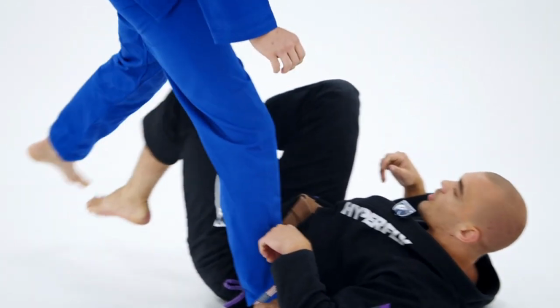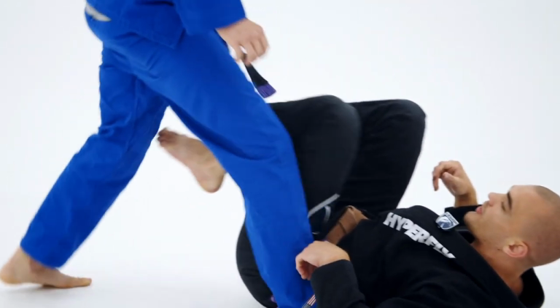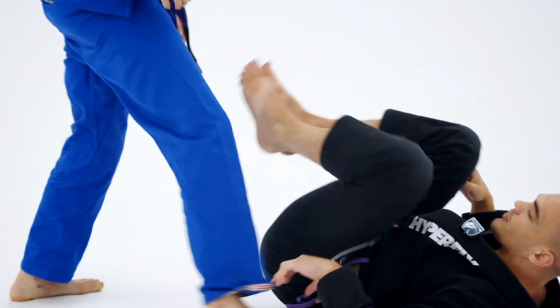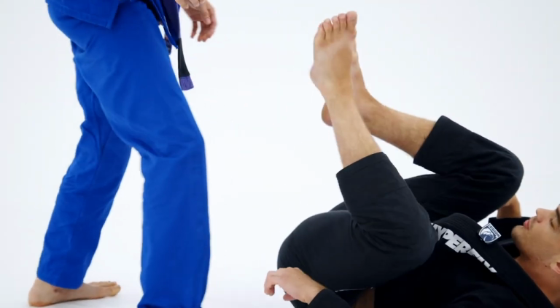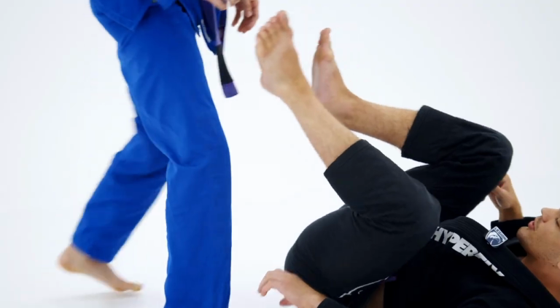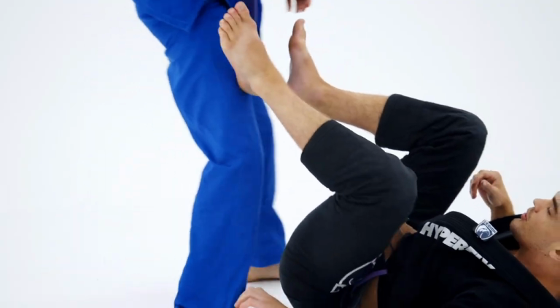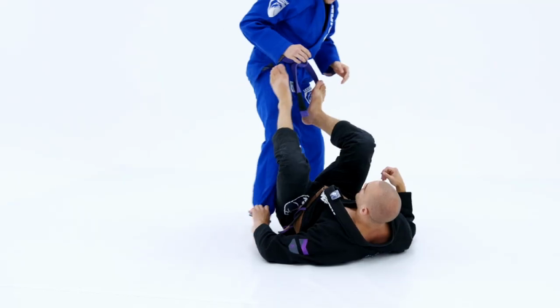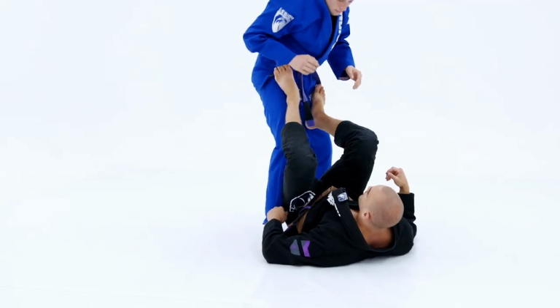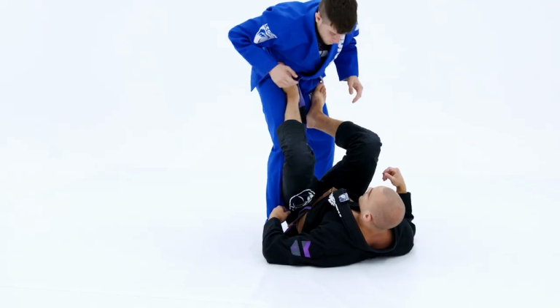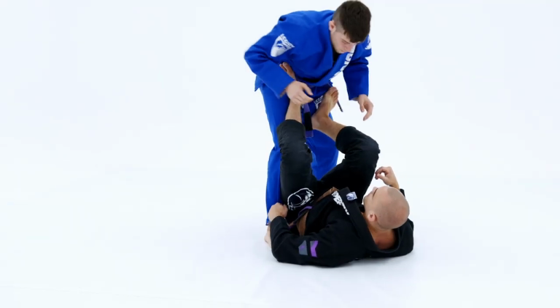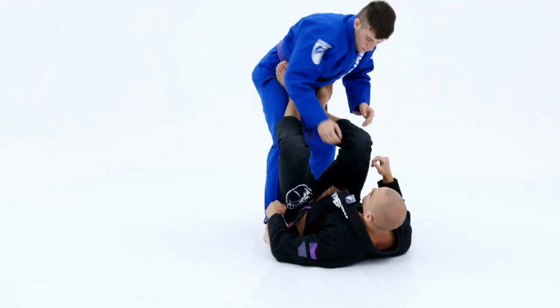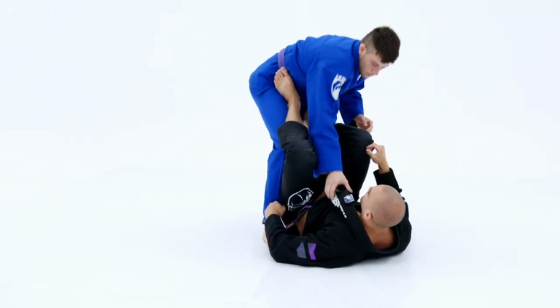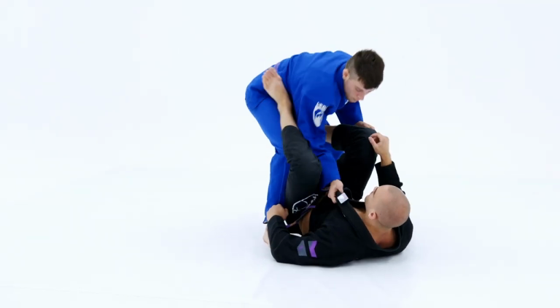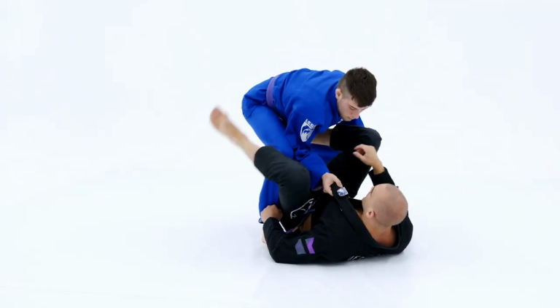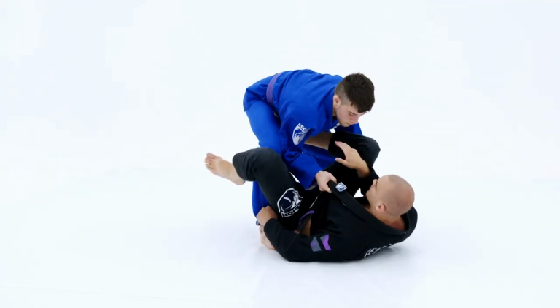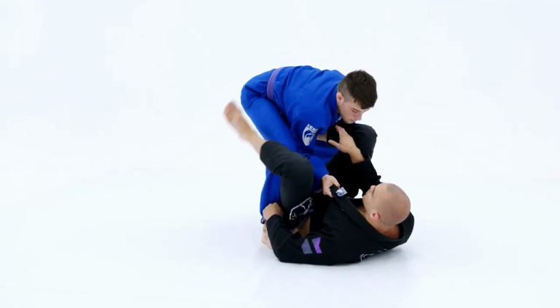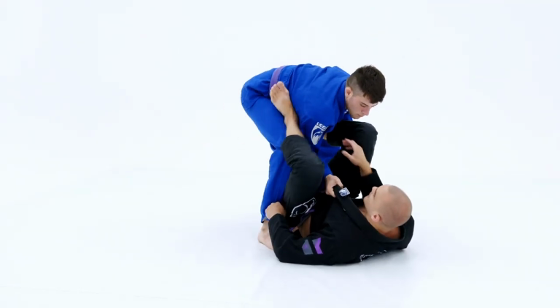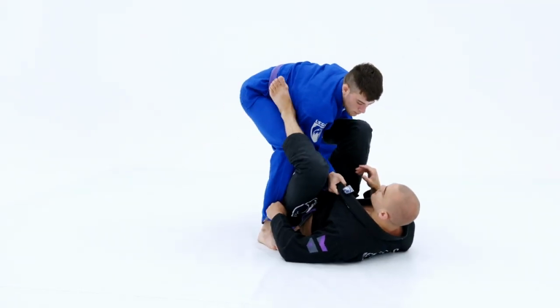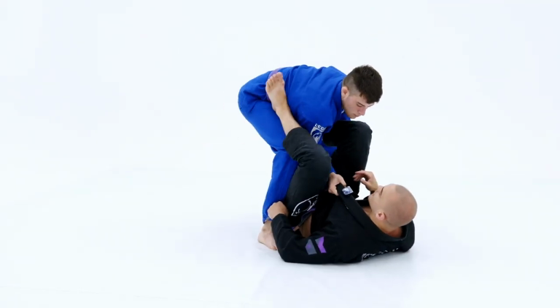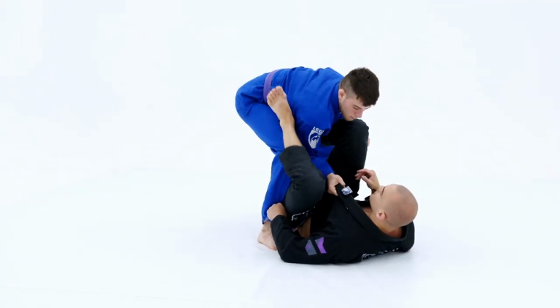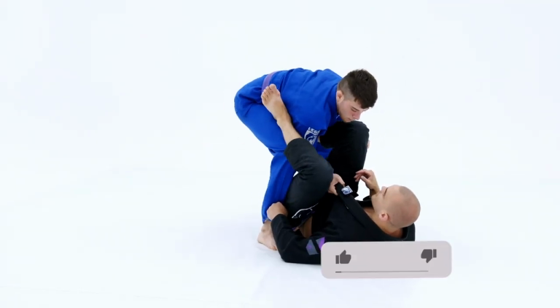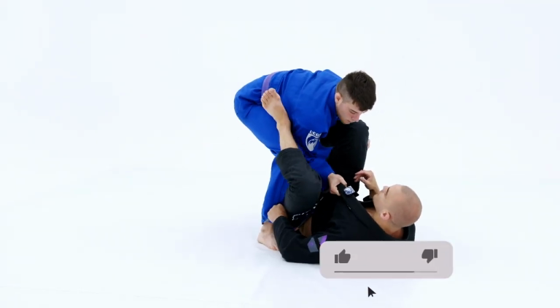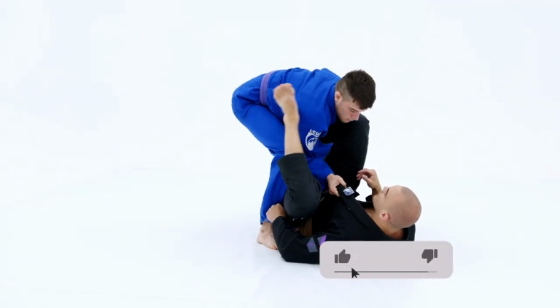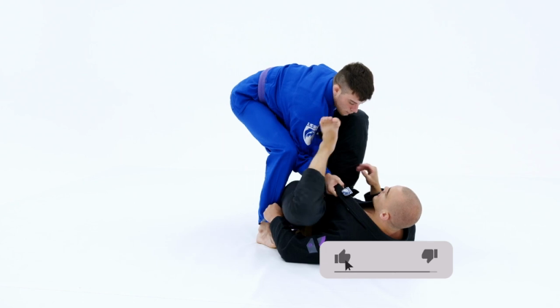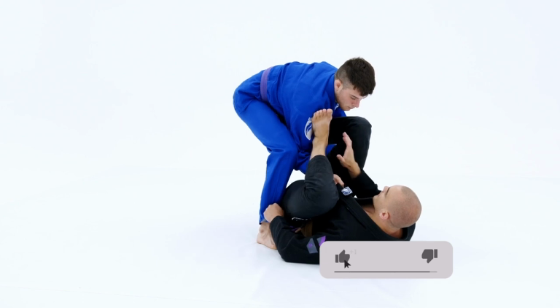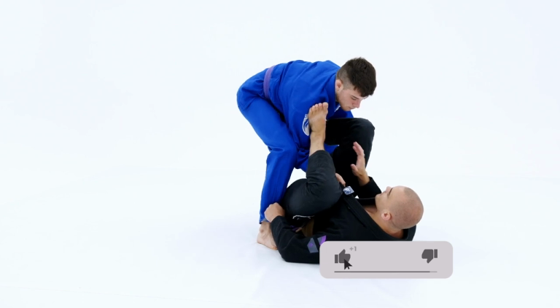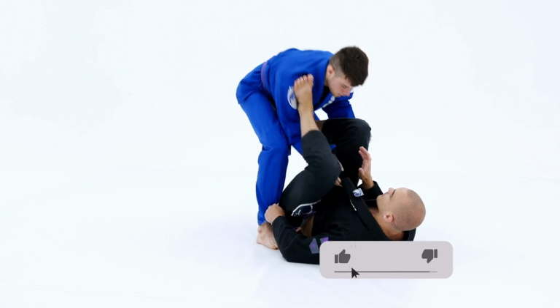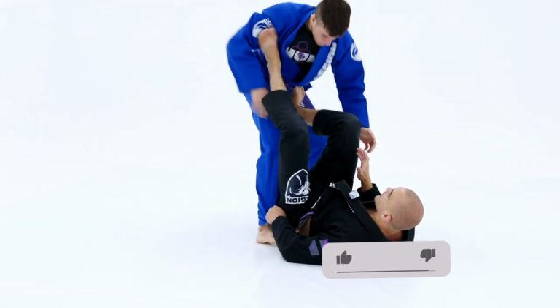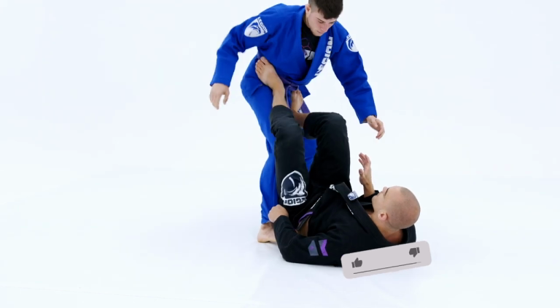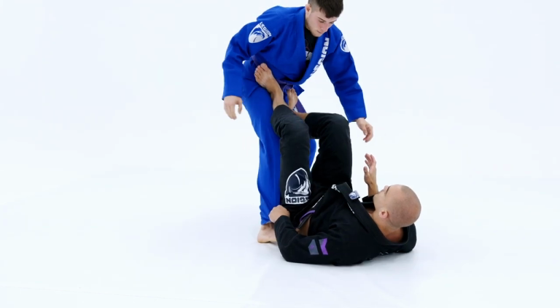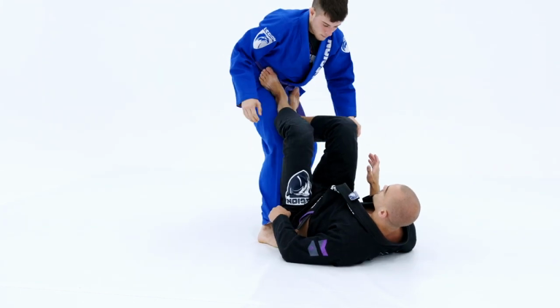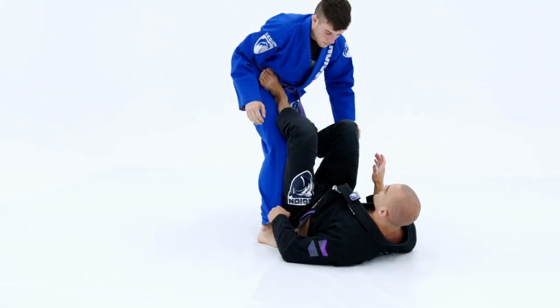One last time. I can't get the foot on the hip — it's very difficult. Extend away, and the foot goes to the hip.